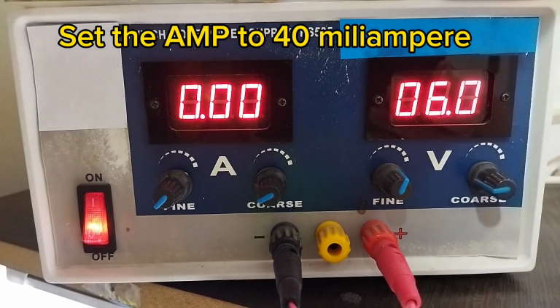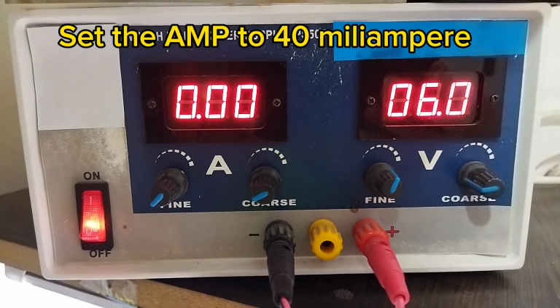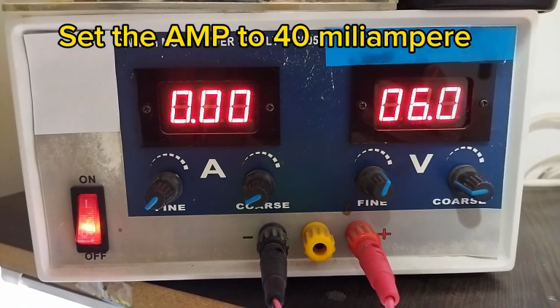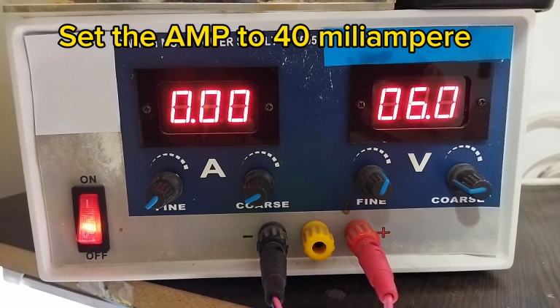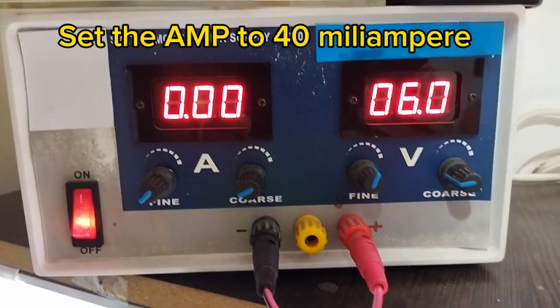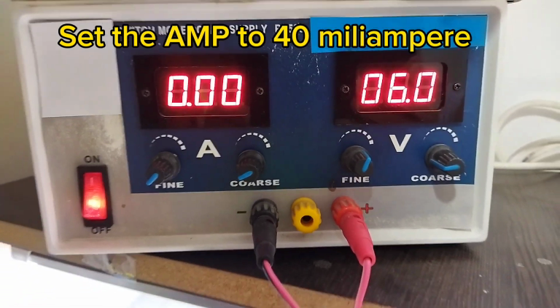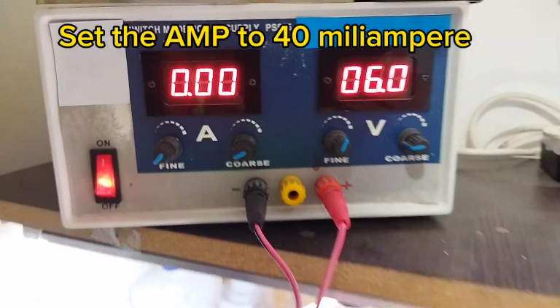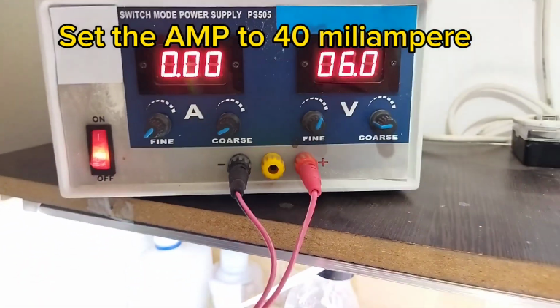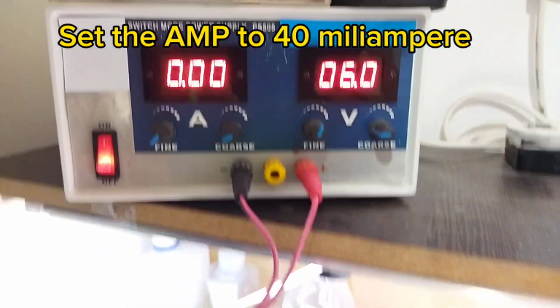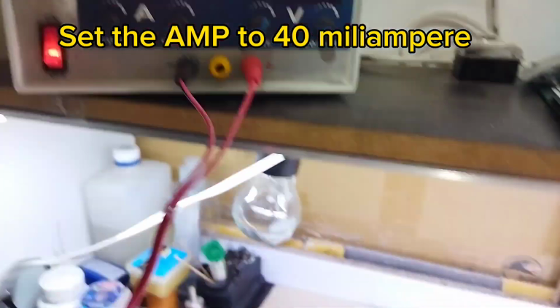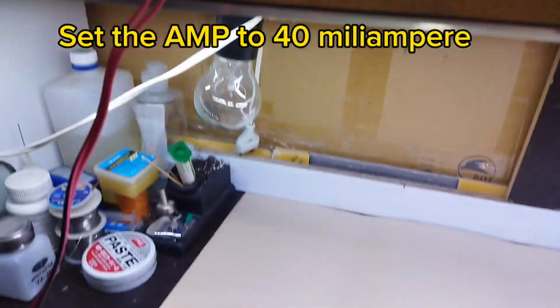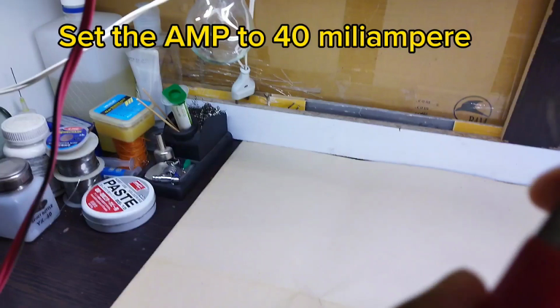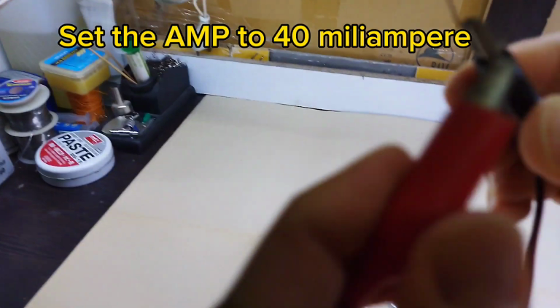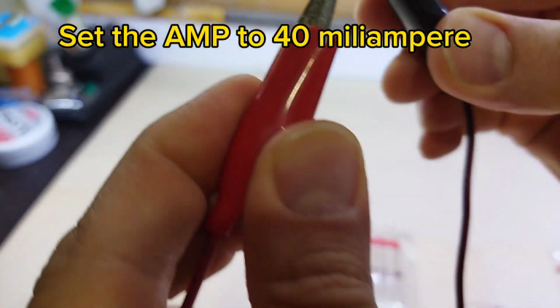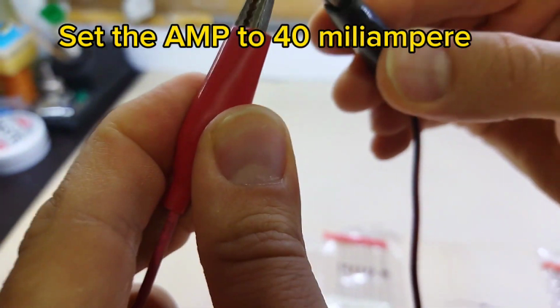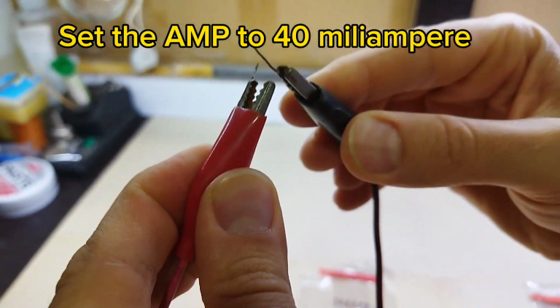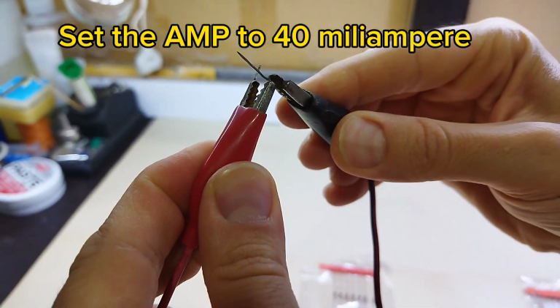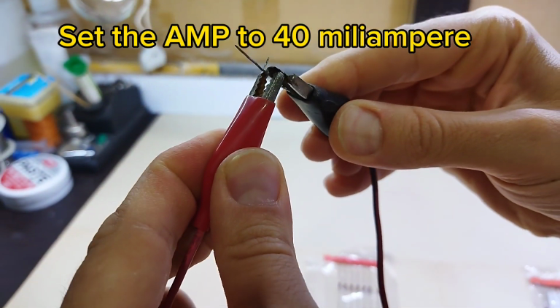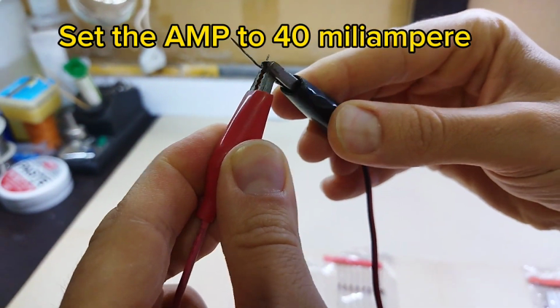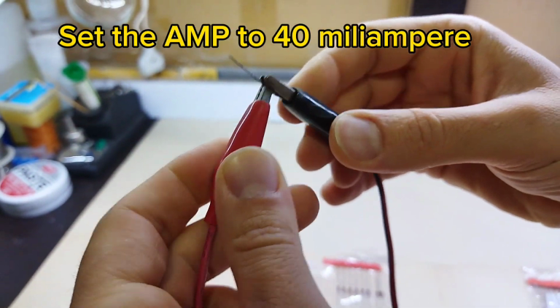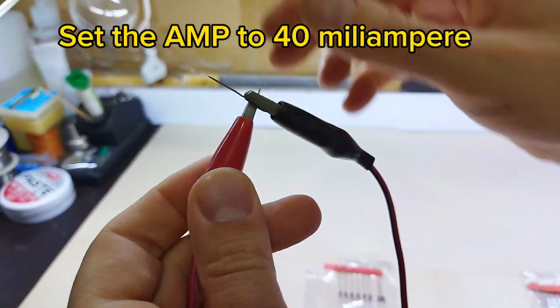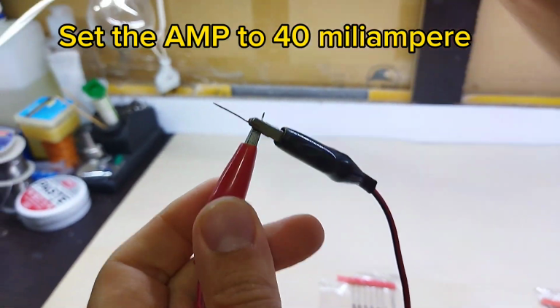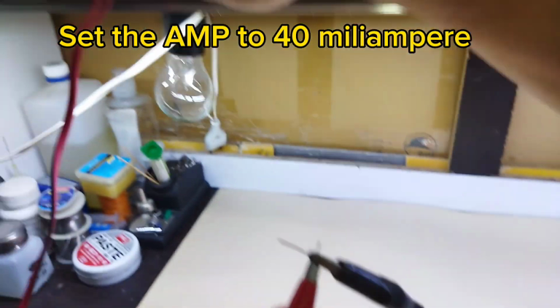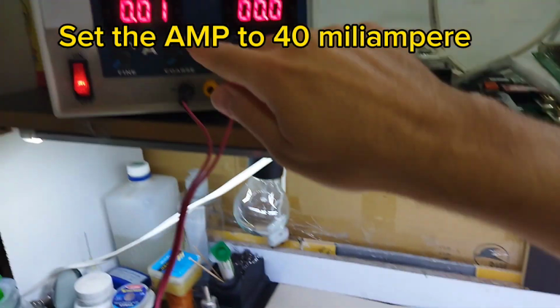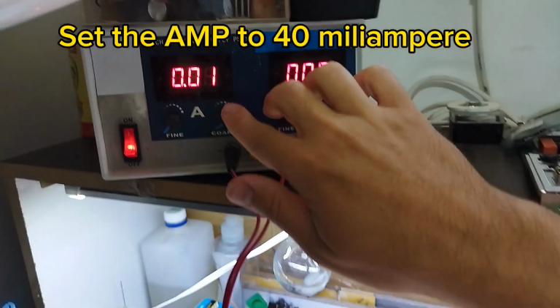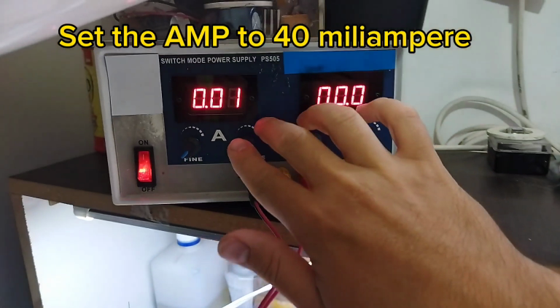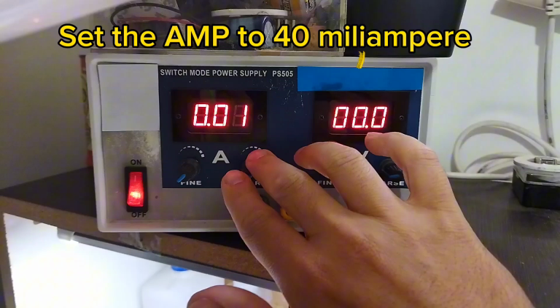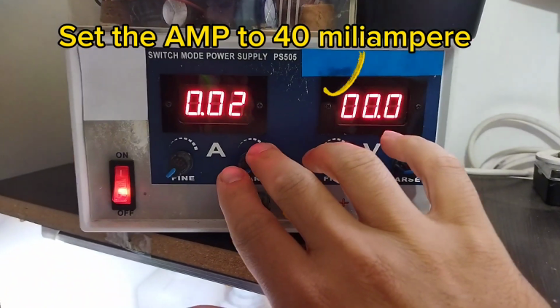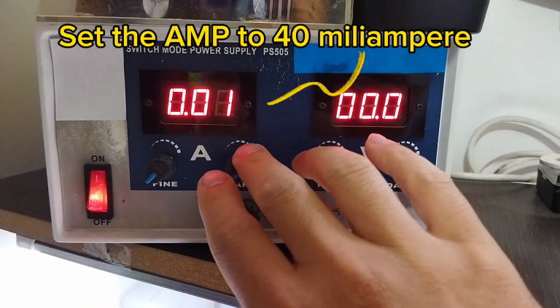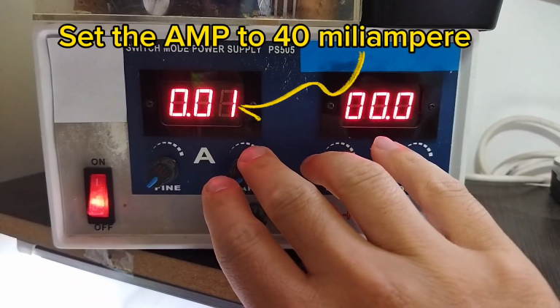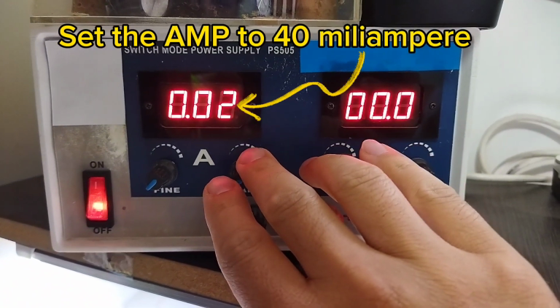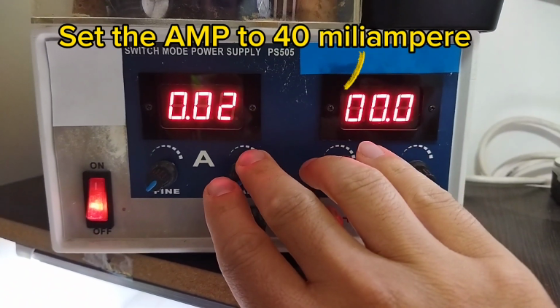Today, I want to explain to you the quick and simple Zener test without having the specifications and information about the Zener diode.